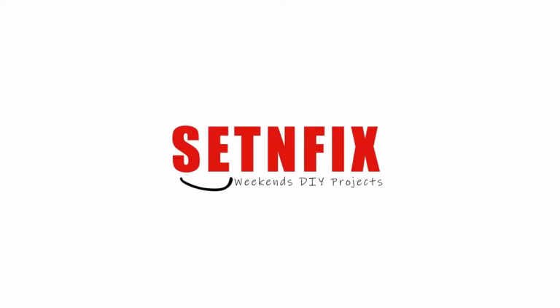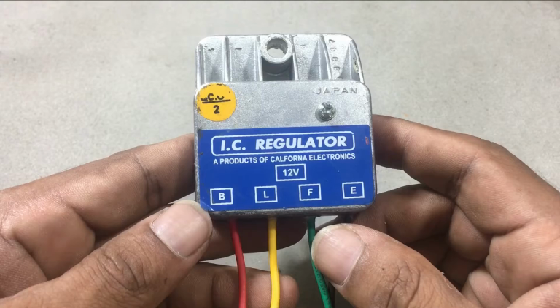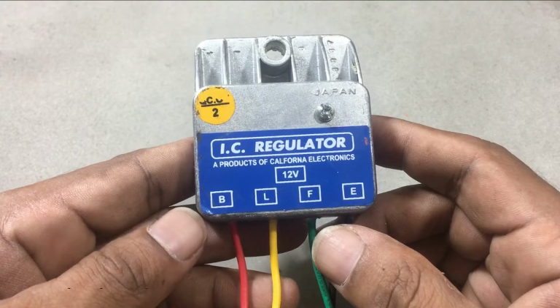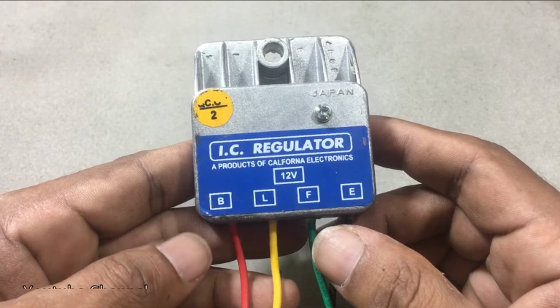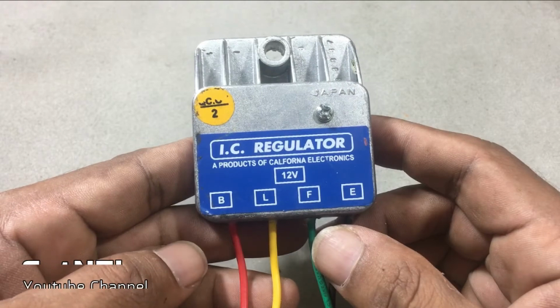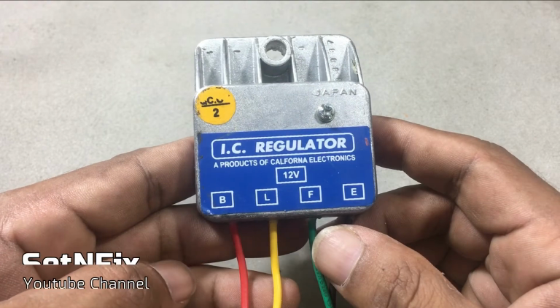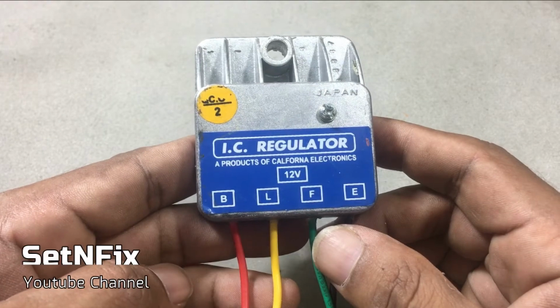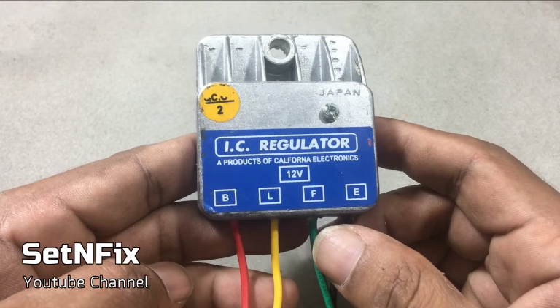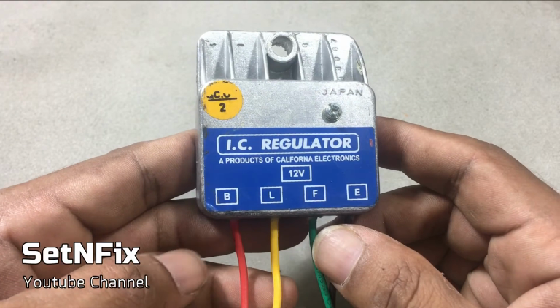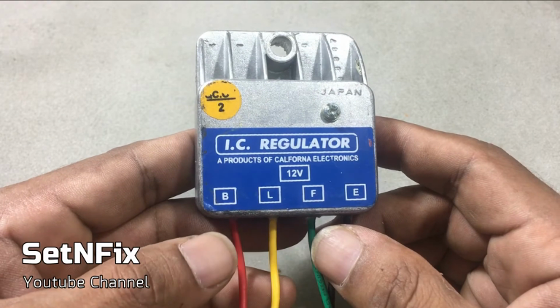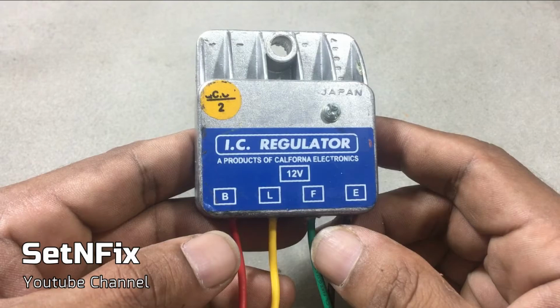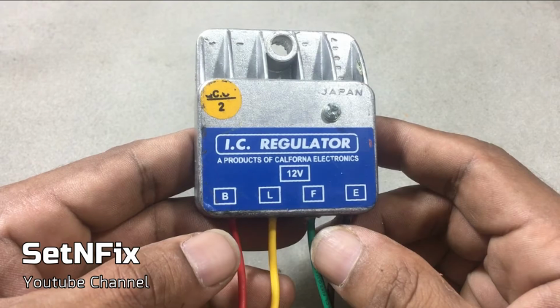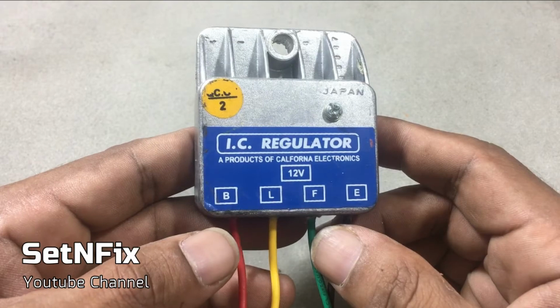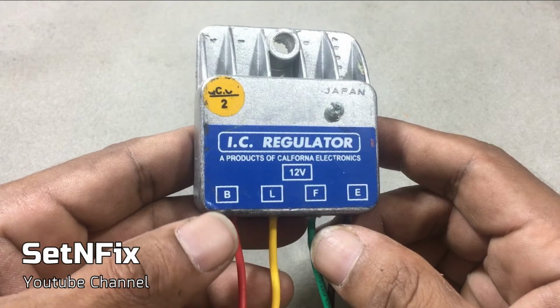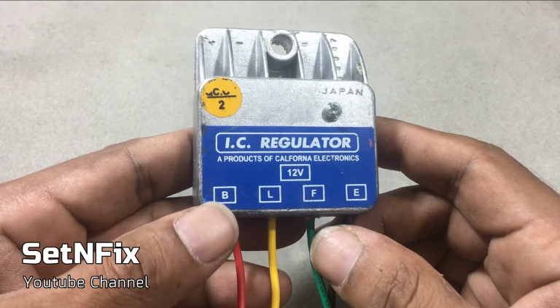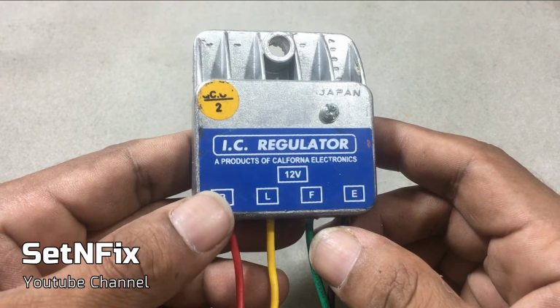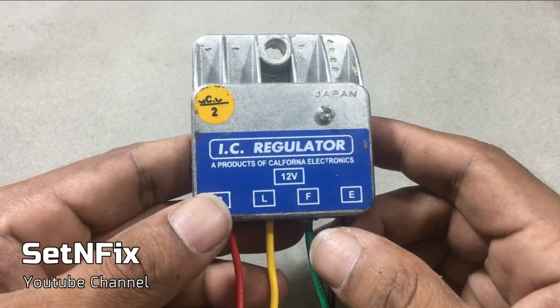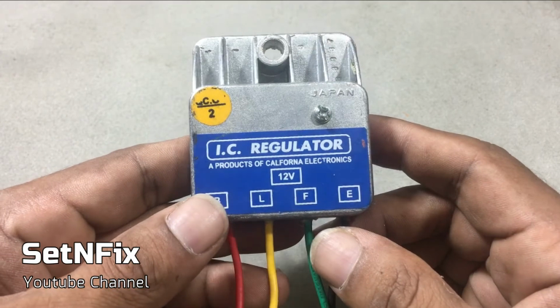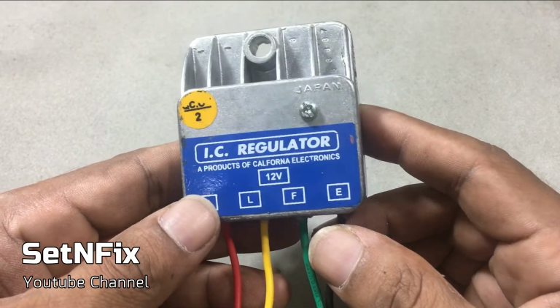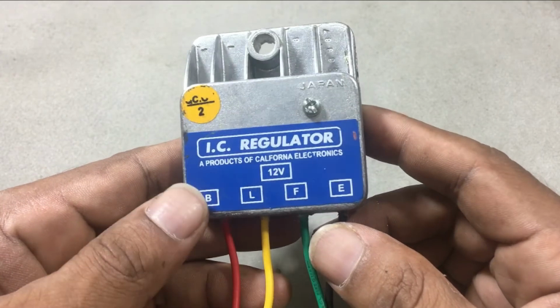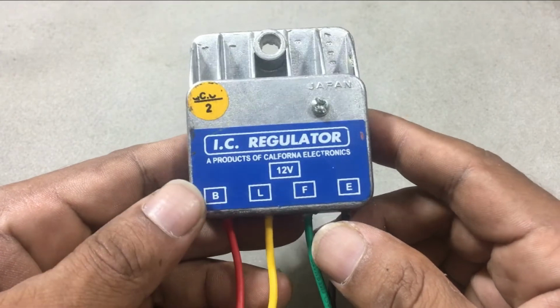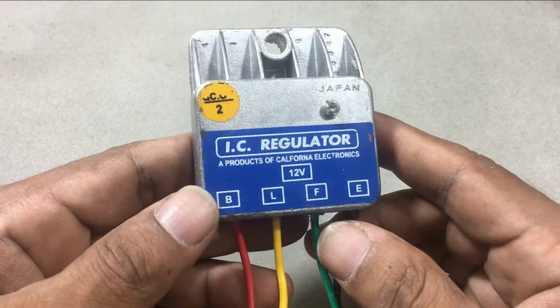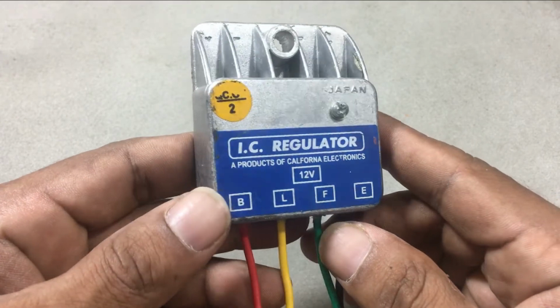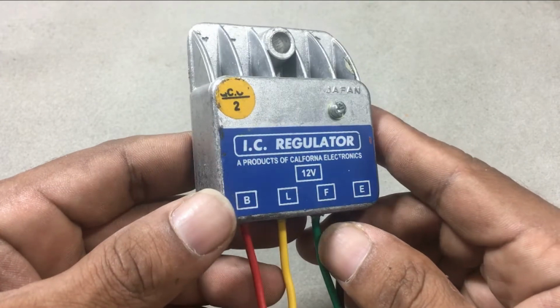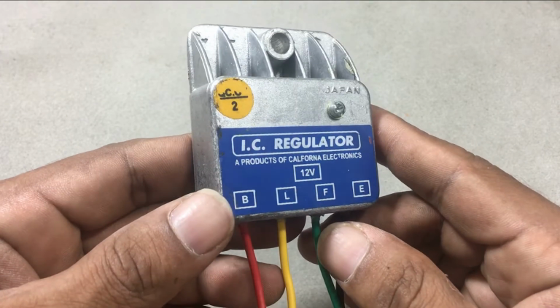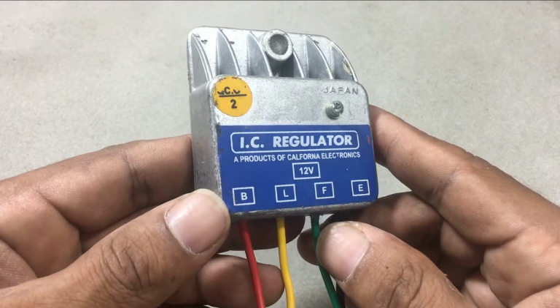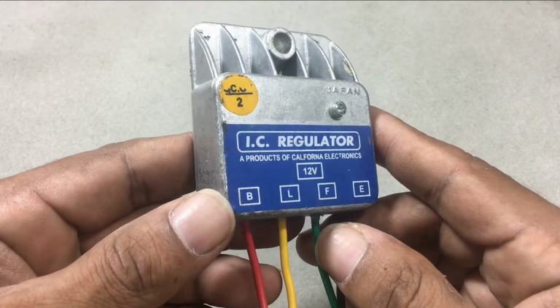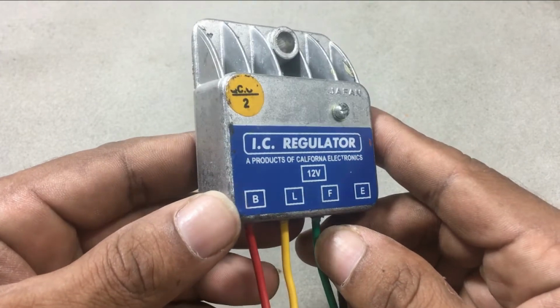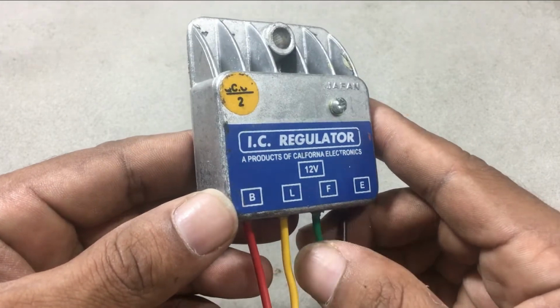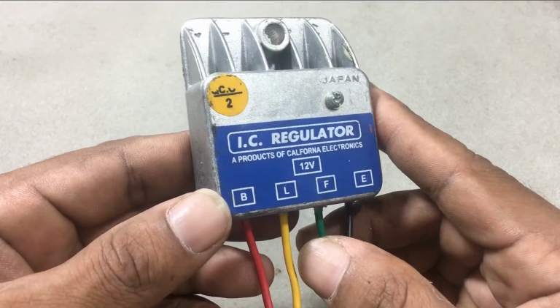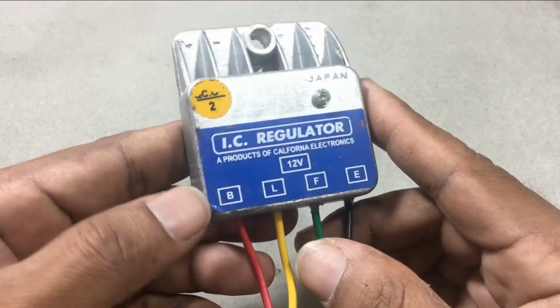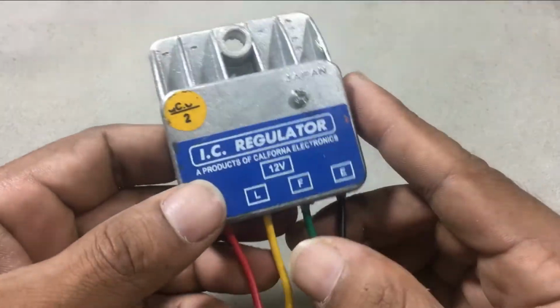We have to check this unit before installing it into your car alternator. This unit is for a 12V car alternator. There are 4 wires.